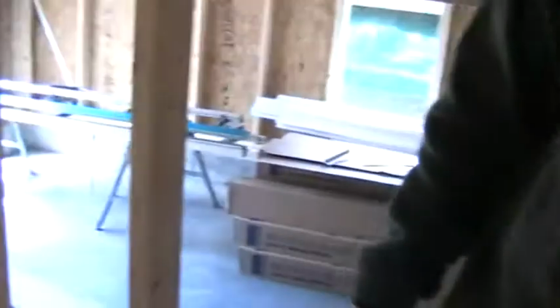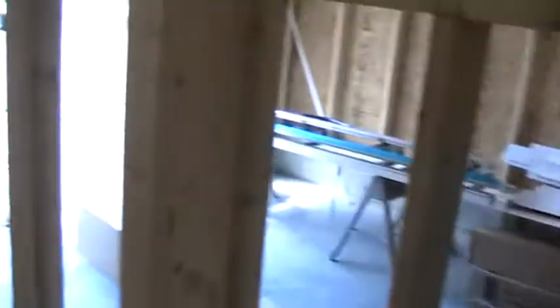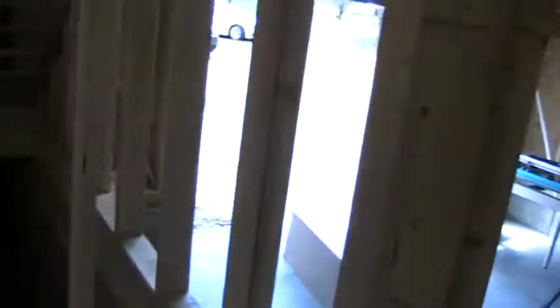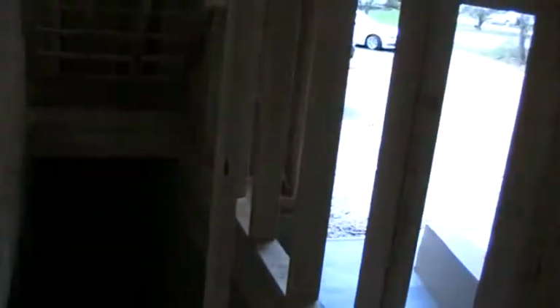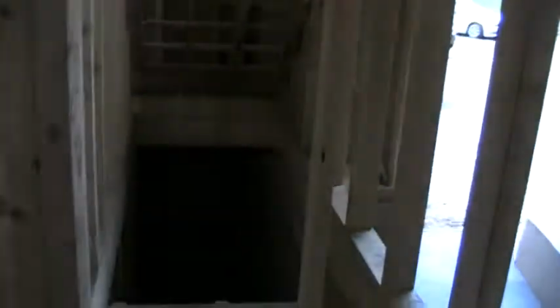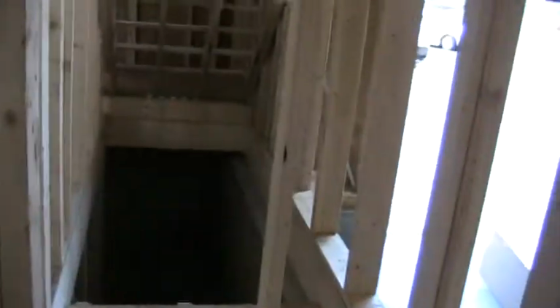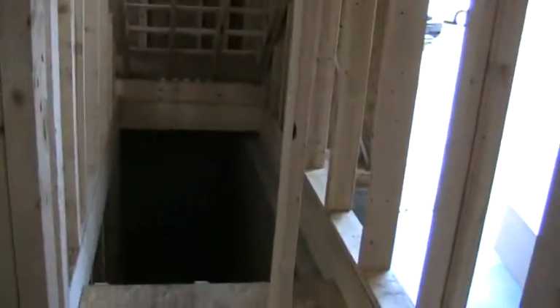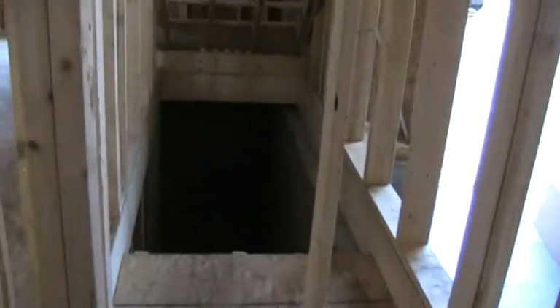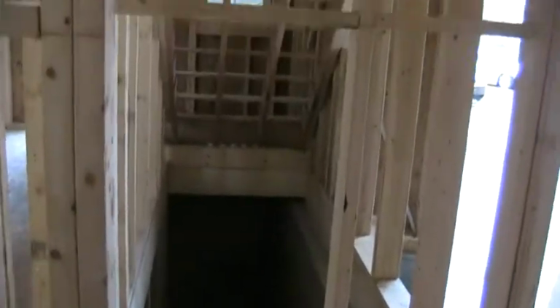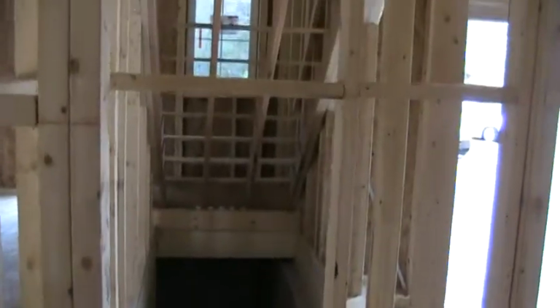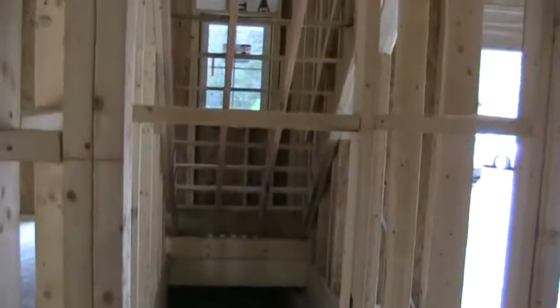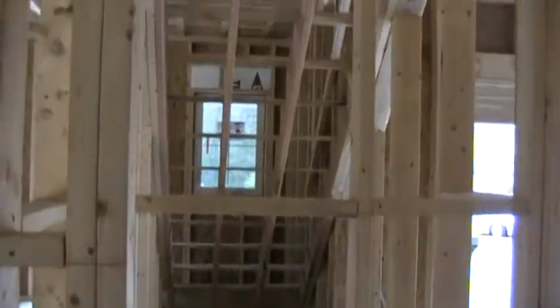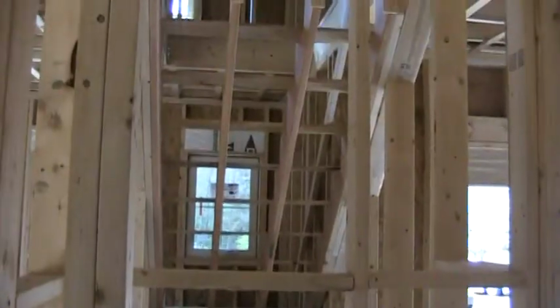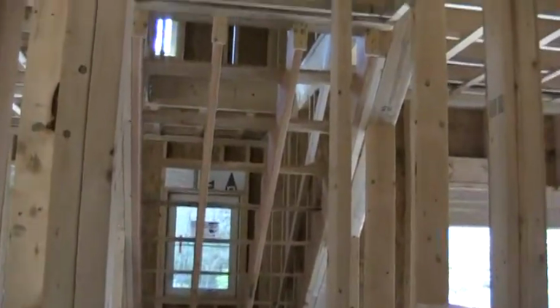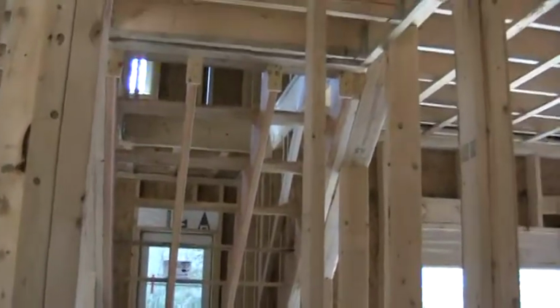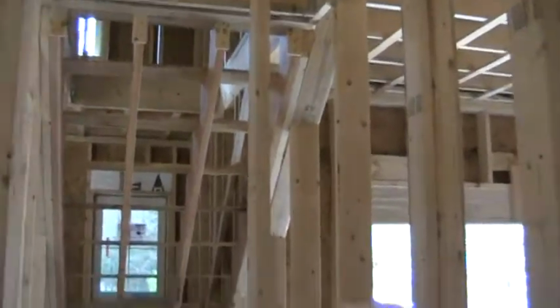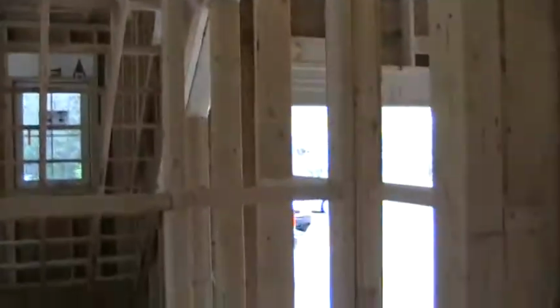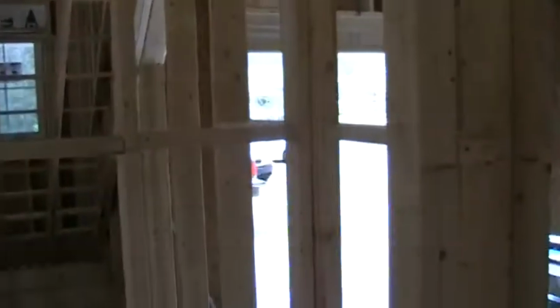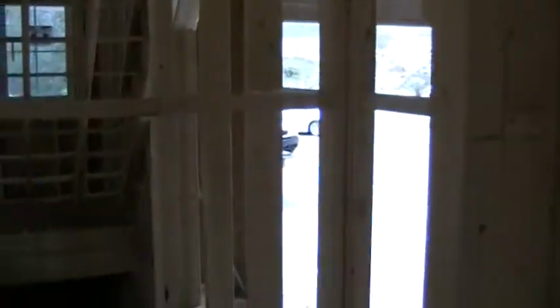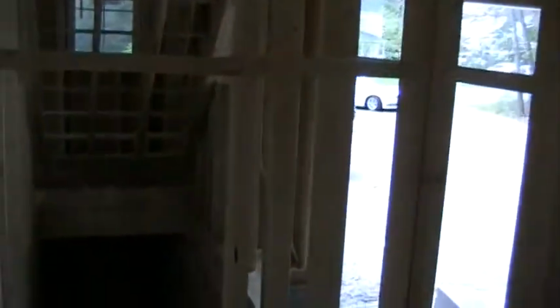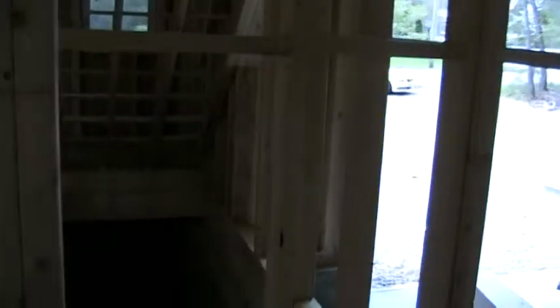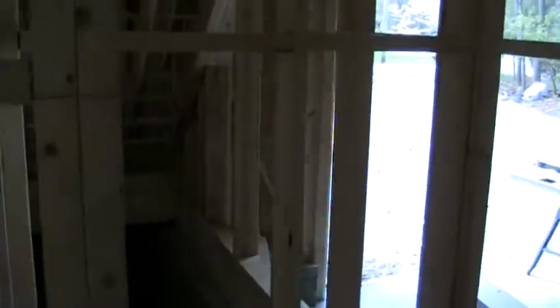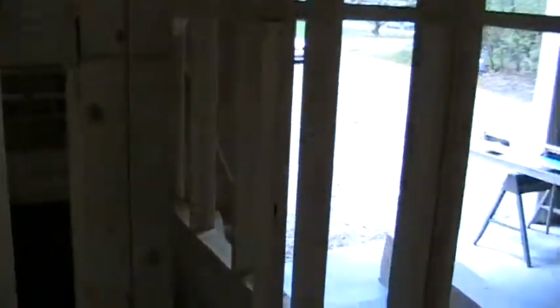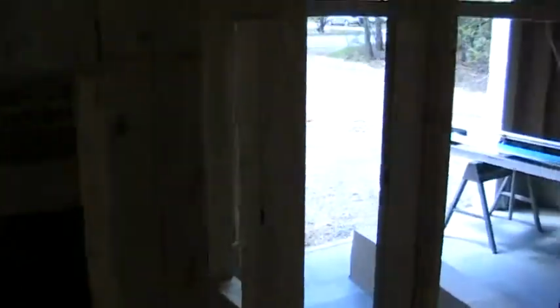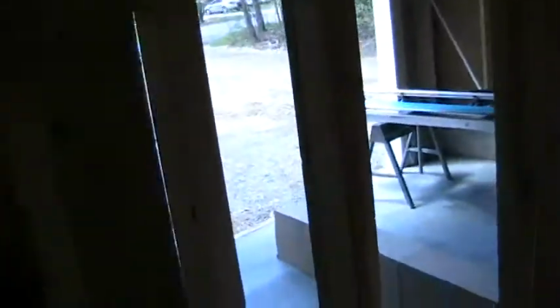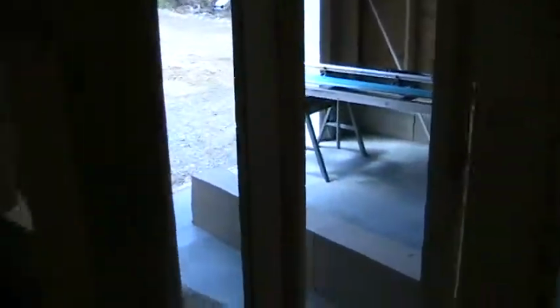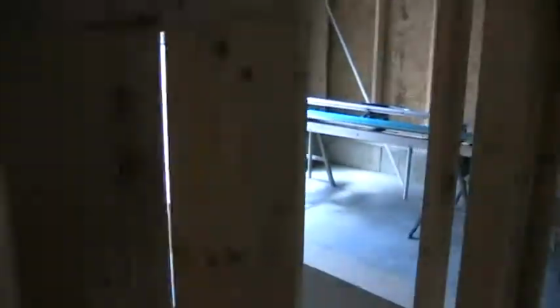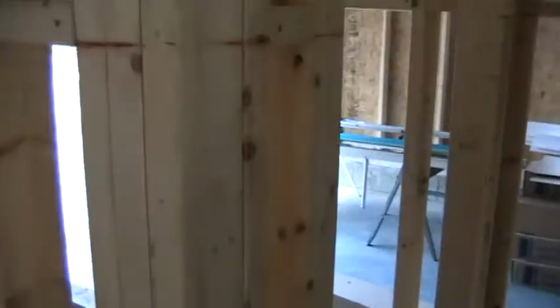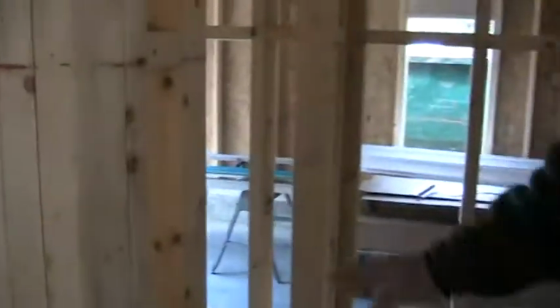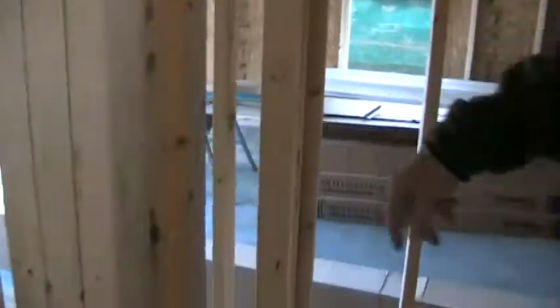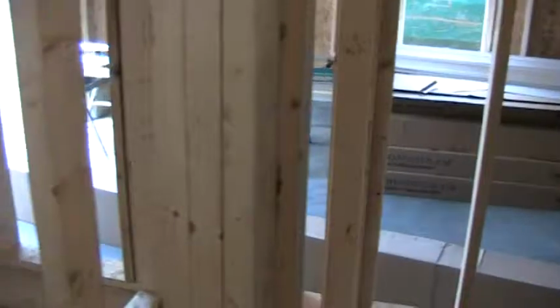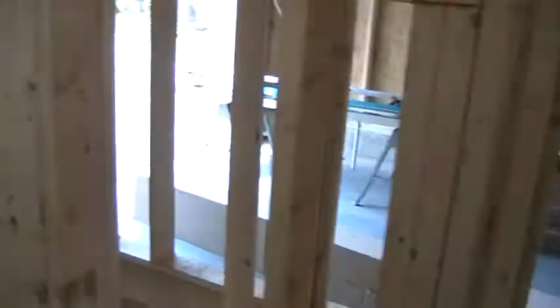And this is the closet as you enter, right off of the garage. So this is the downstairs coat closet right here, when you come in from the garage.